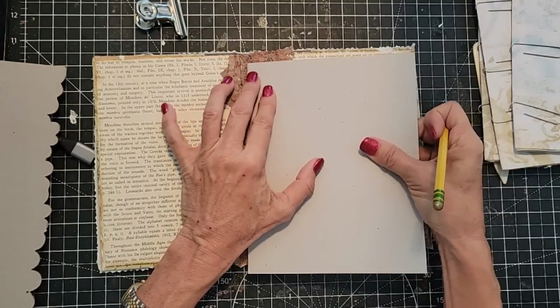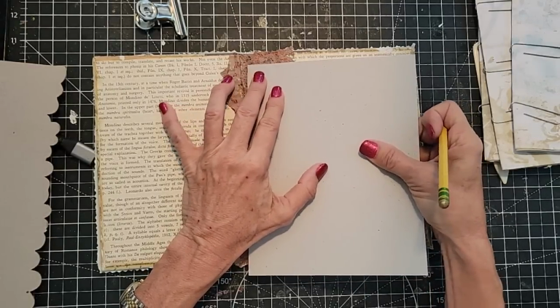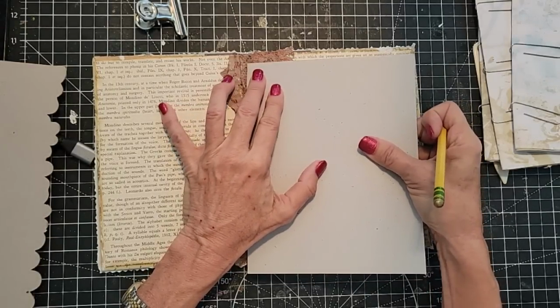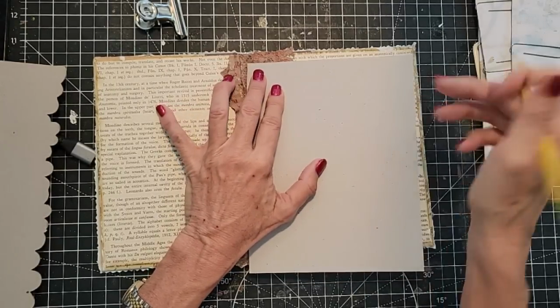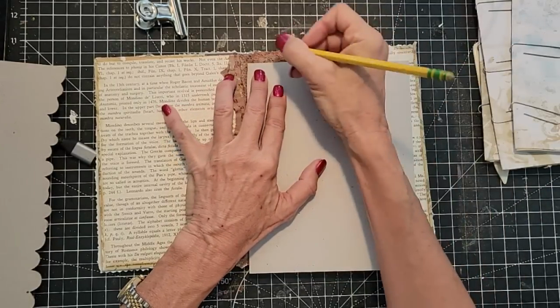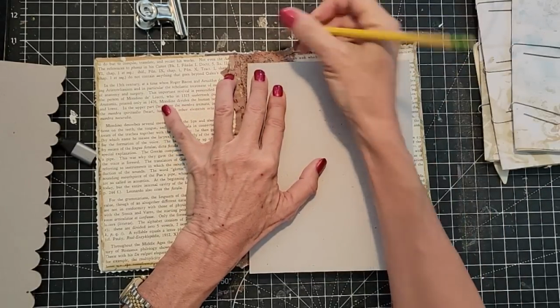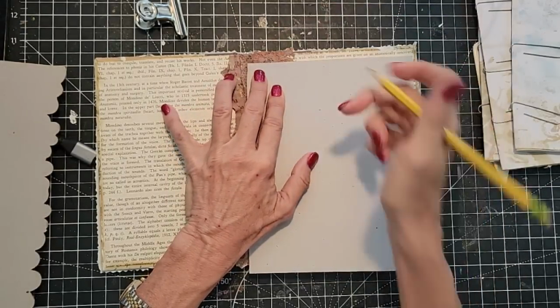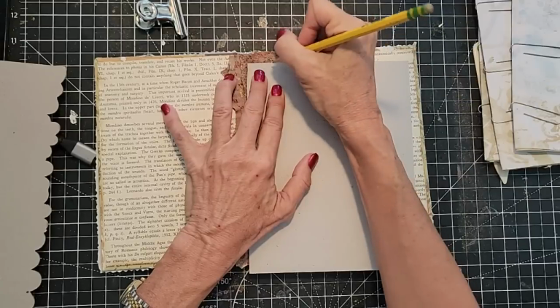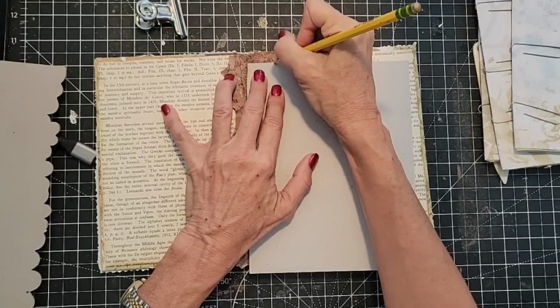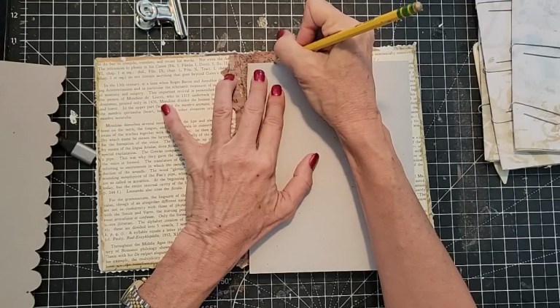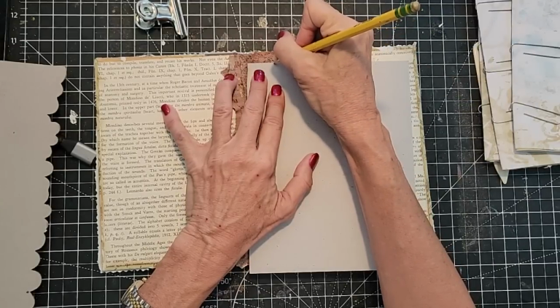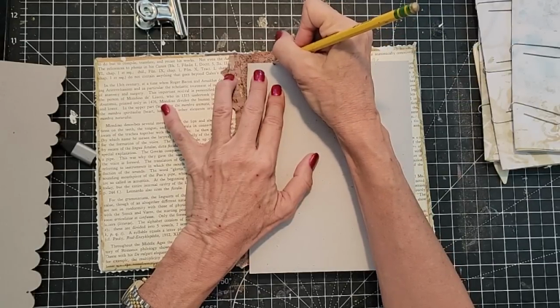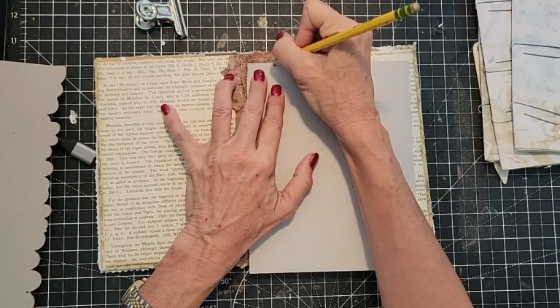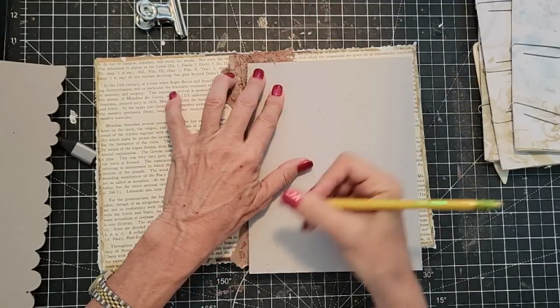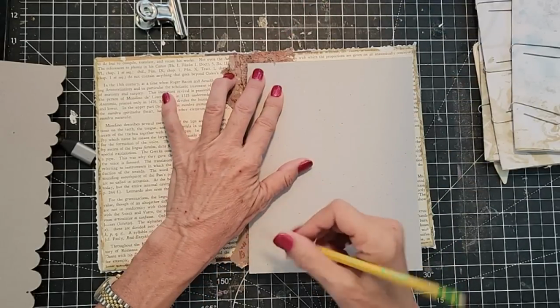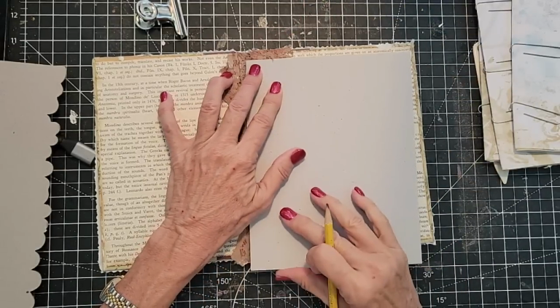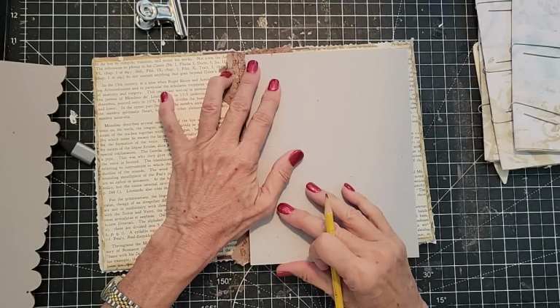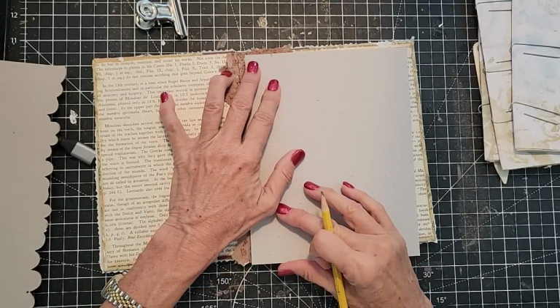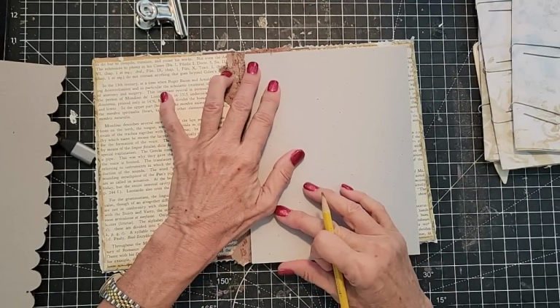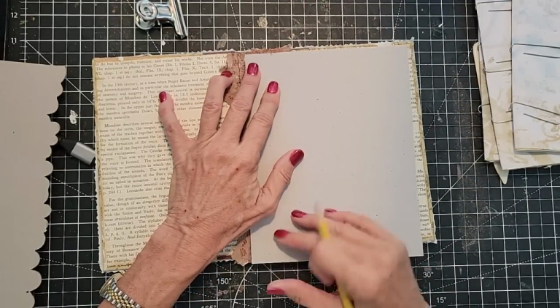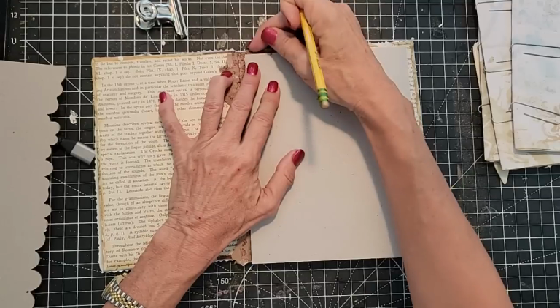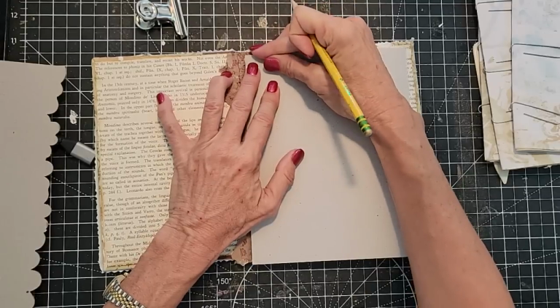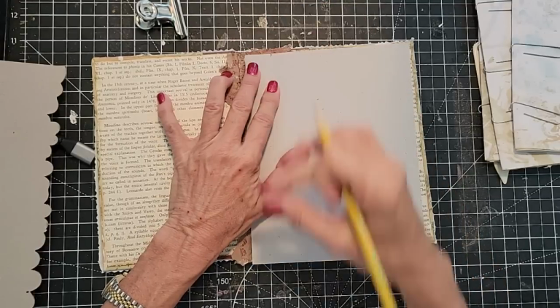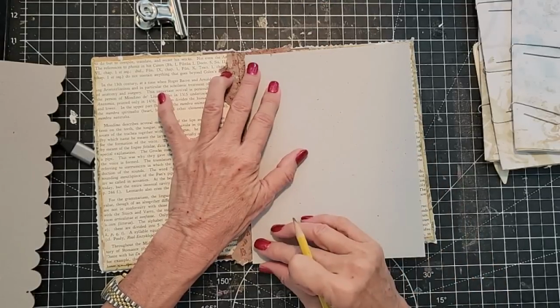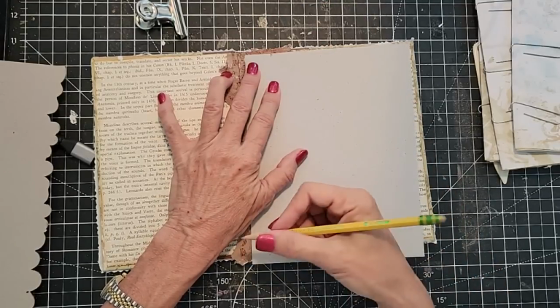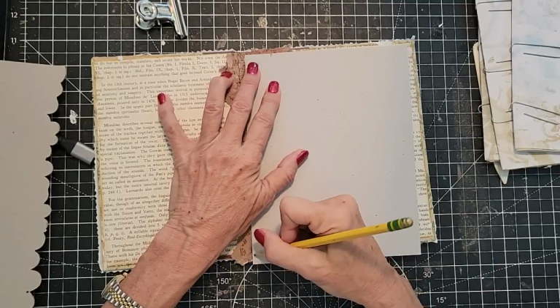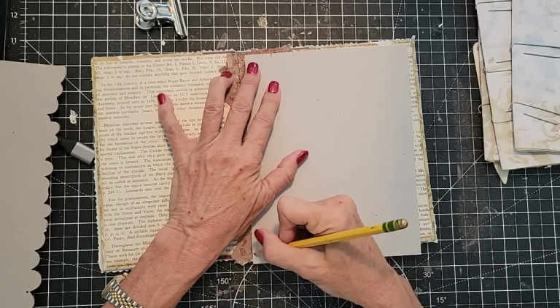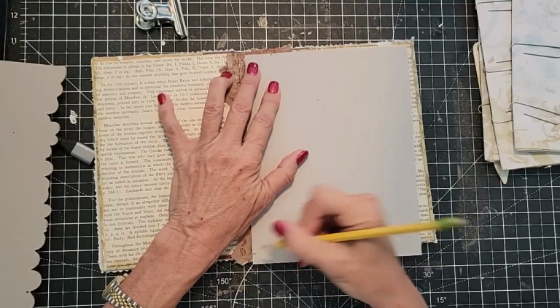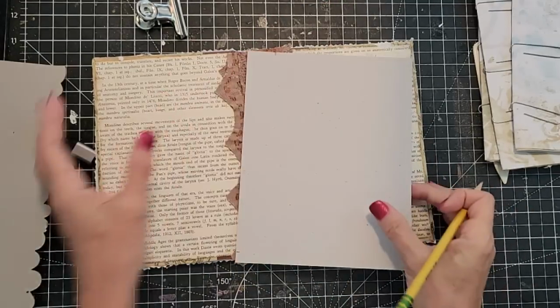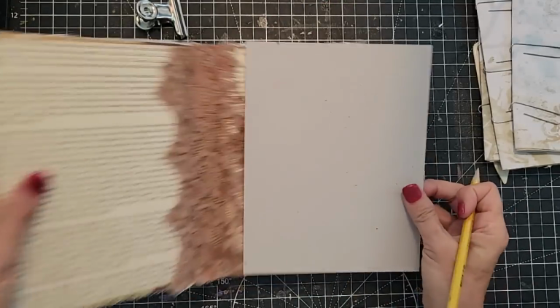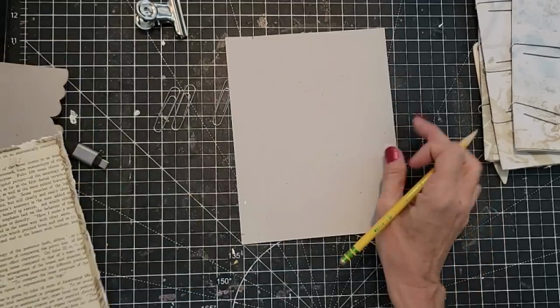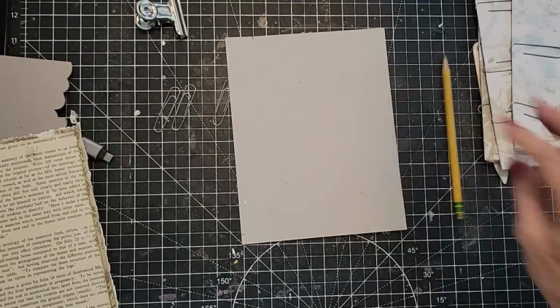This piece of chipboard — I would say it needs to go to about there, and then lengthwise I think I want it maybe a quarter inch in from the top and the bottom. So let's go ahead and just cut this out.